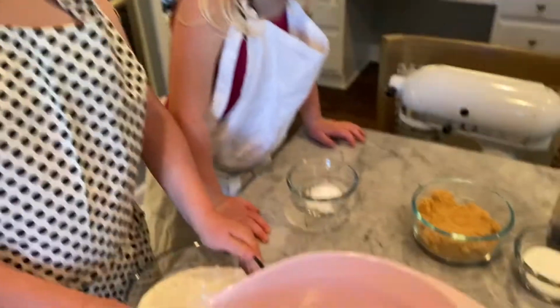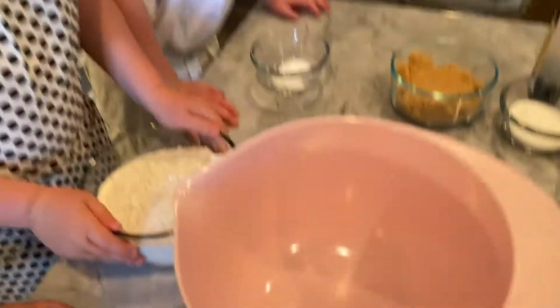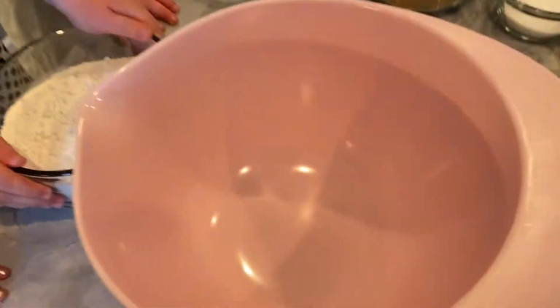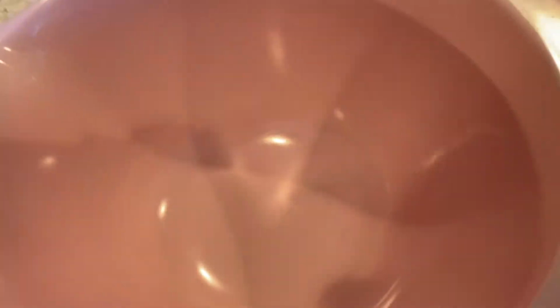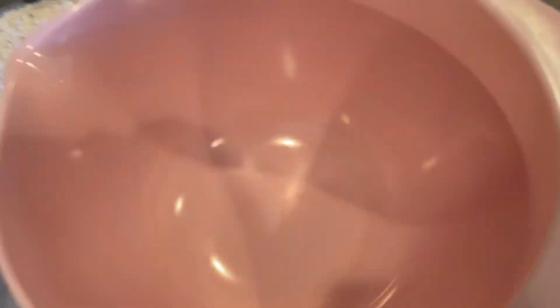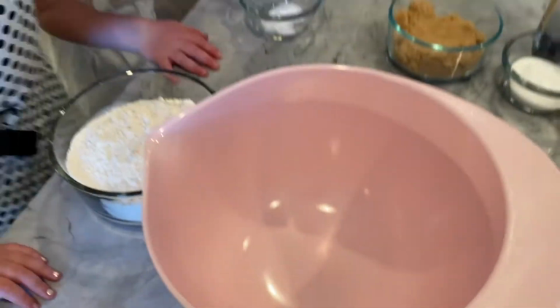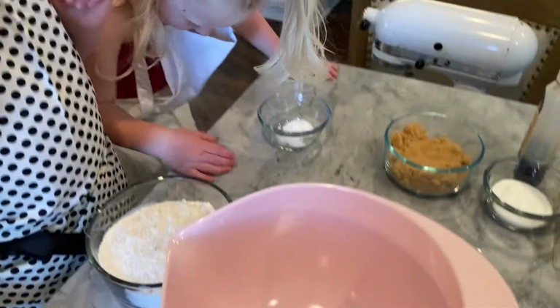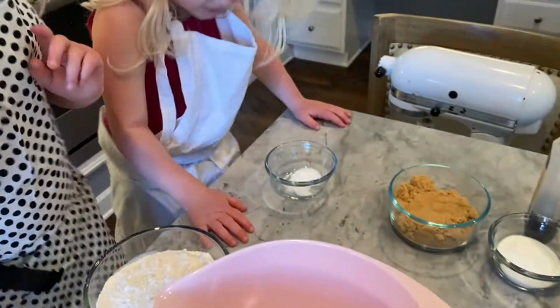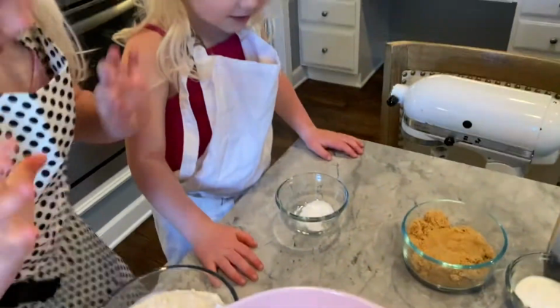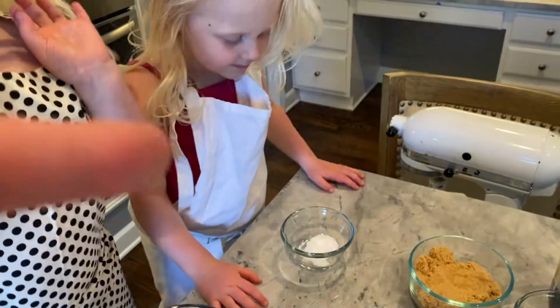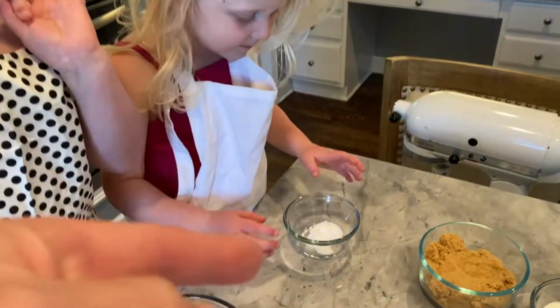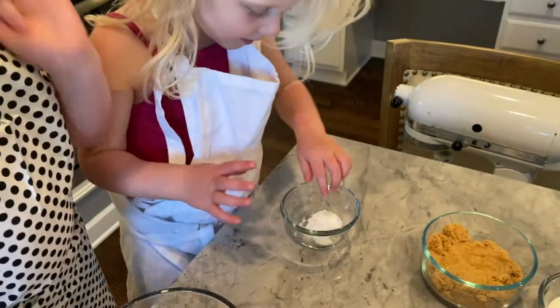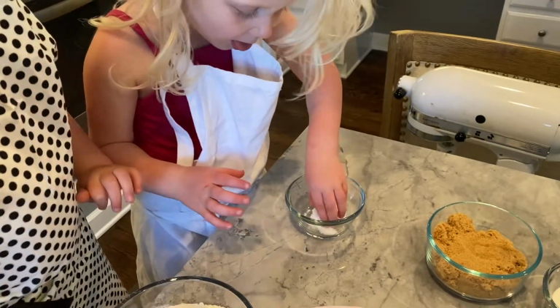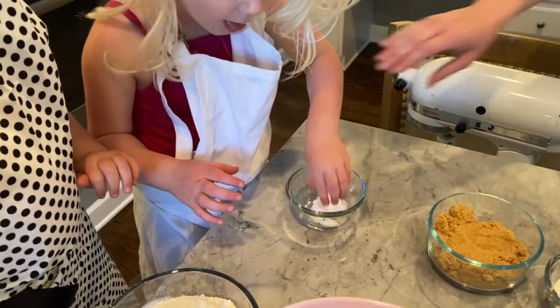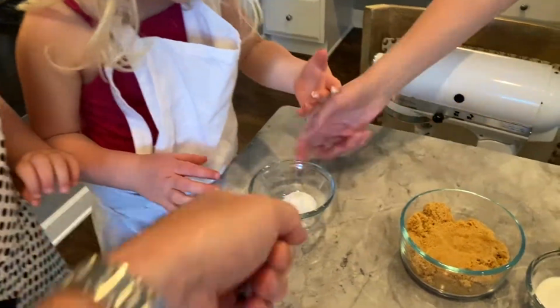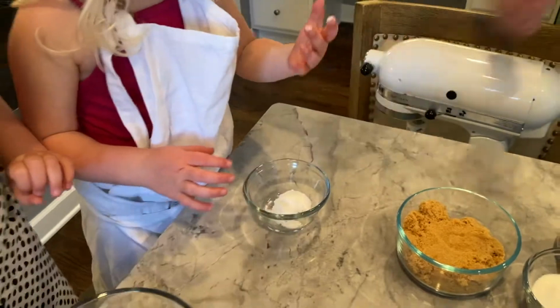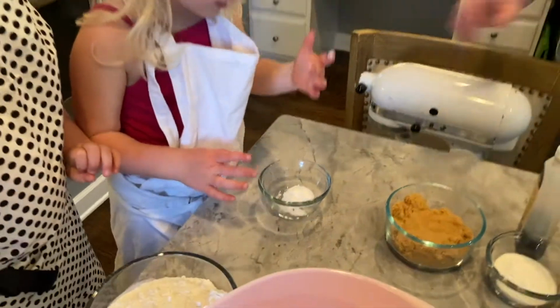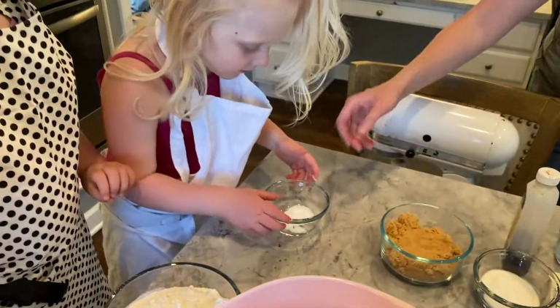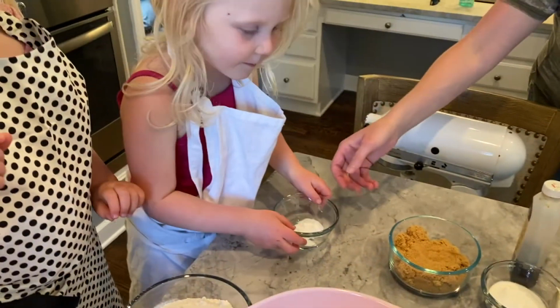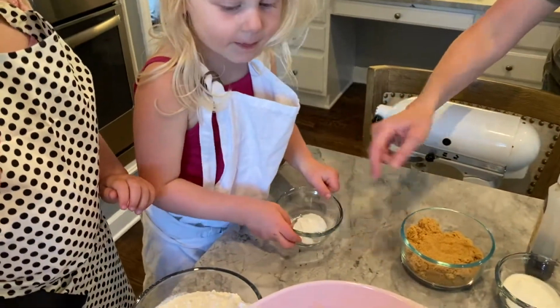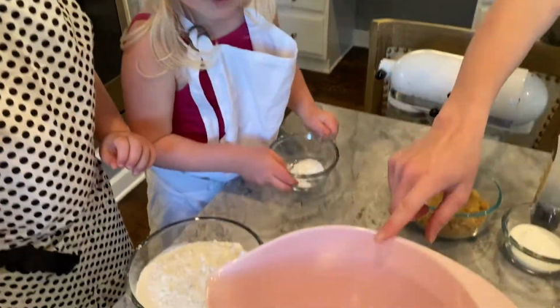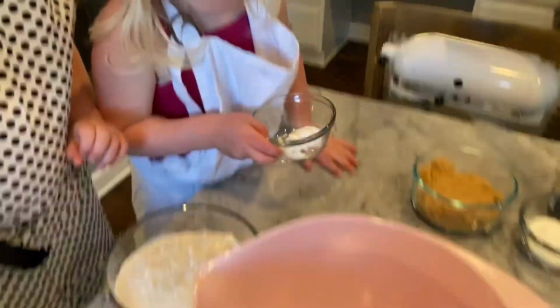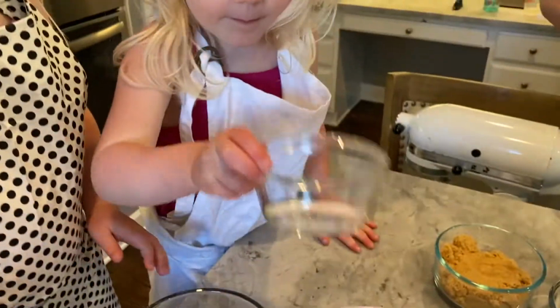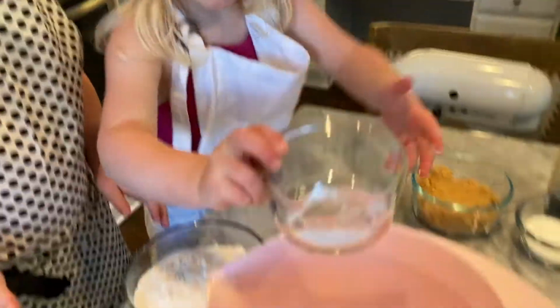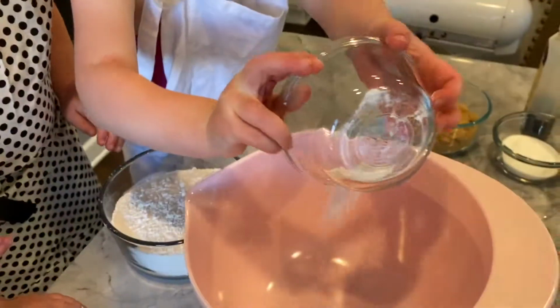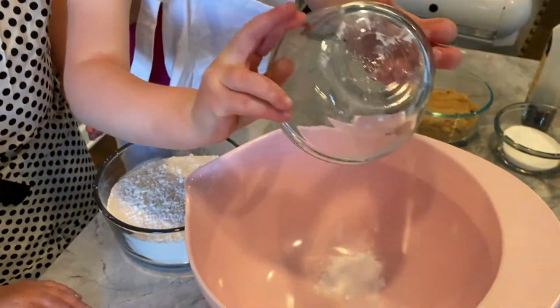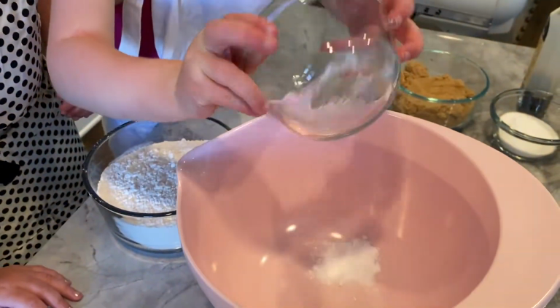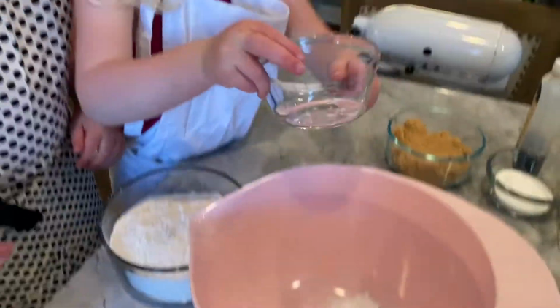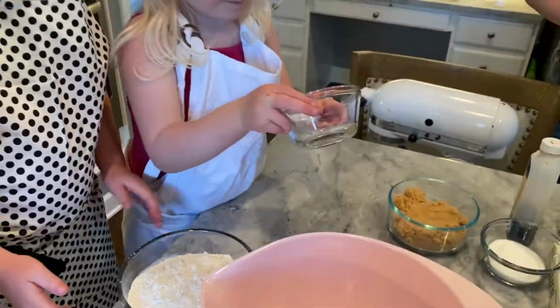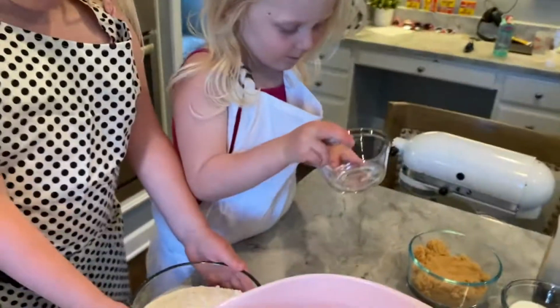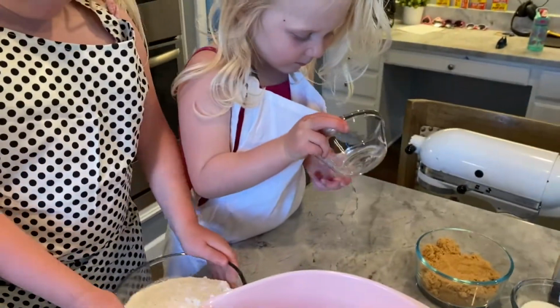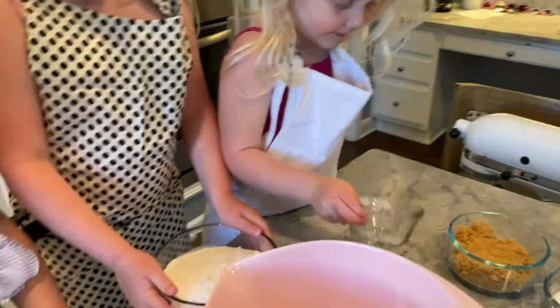We're going to put into a side bowl here, we're going to put together some ingredients. Tula, you want to put yours in? What do you have there? Just dump it in. What is that, Tula? Baking soda — one teaspoon of baking soda.